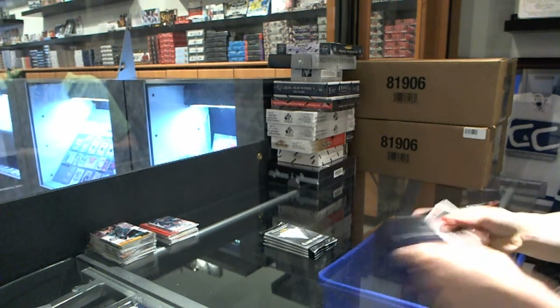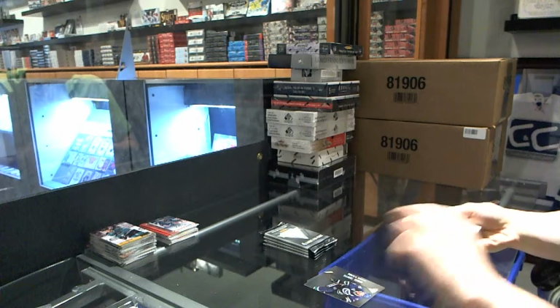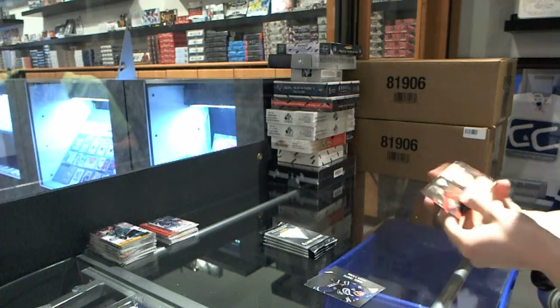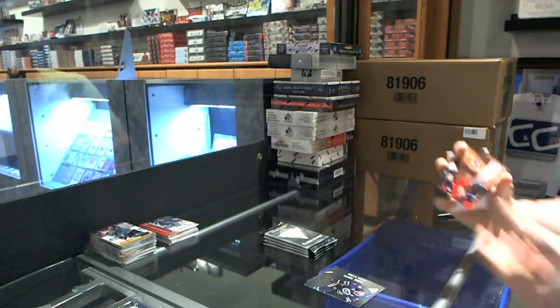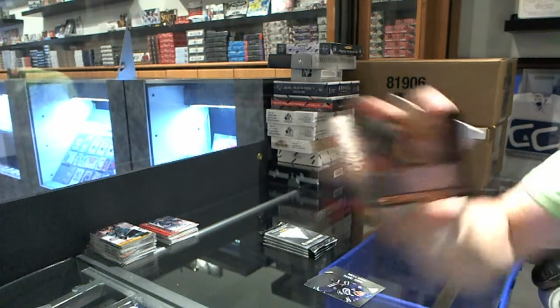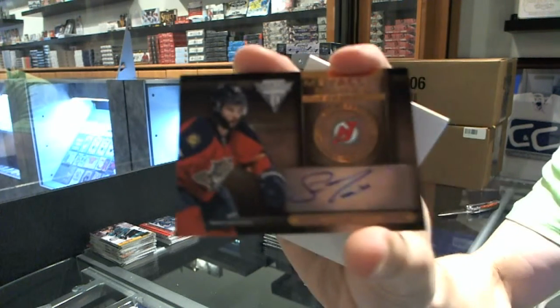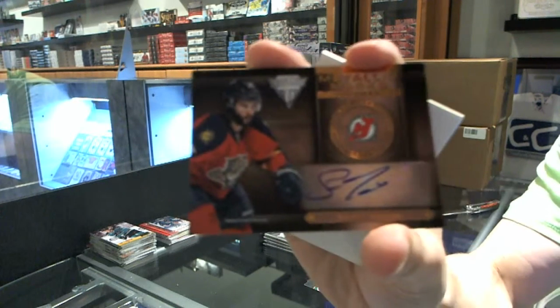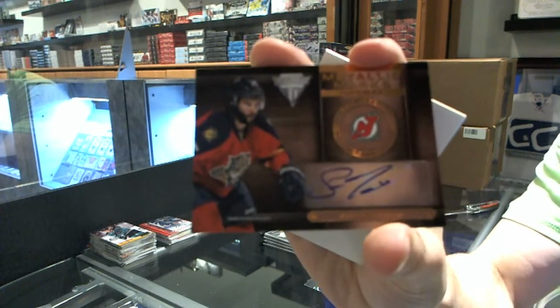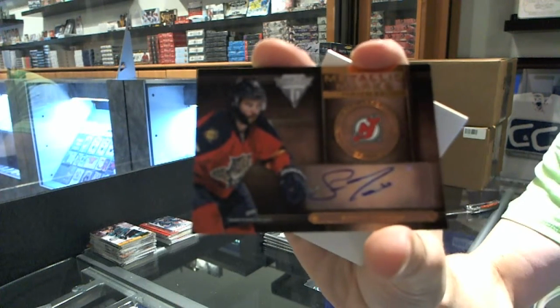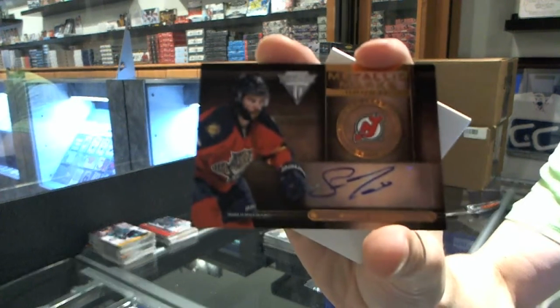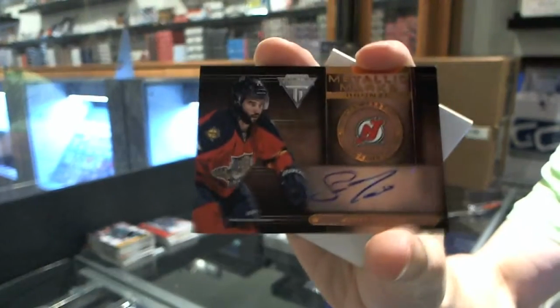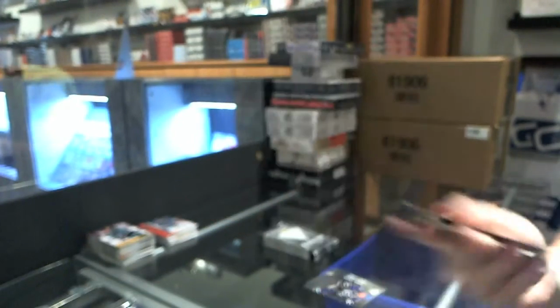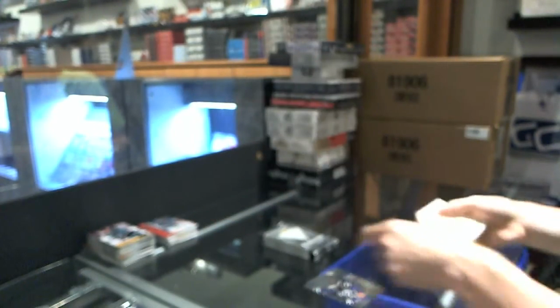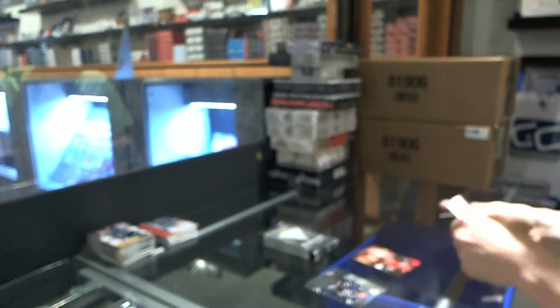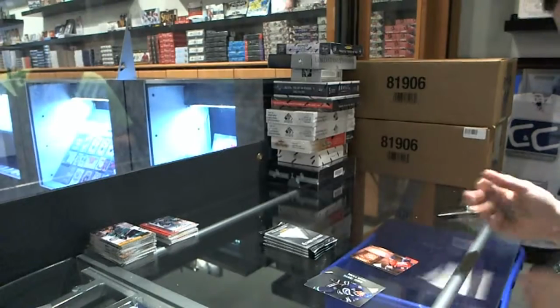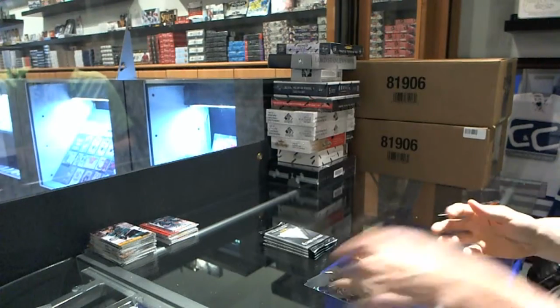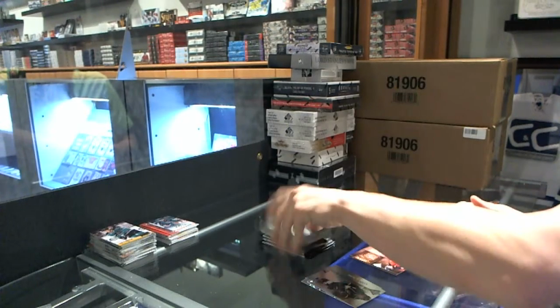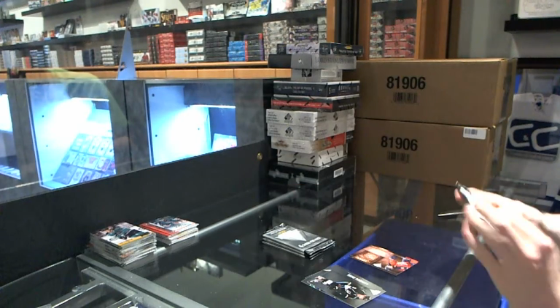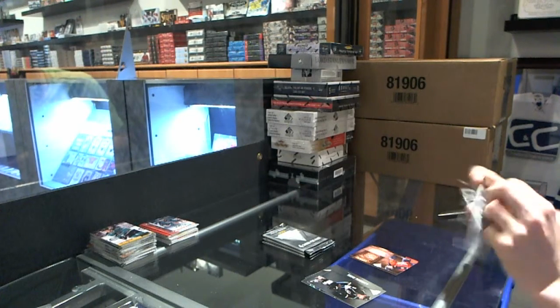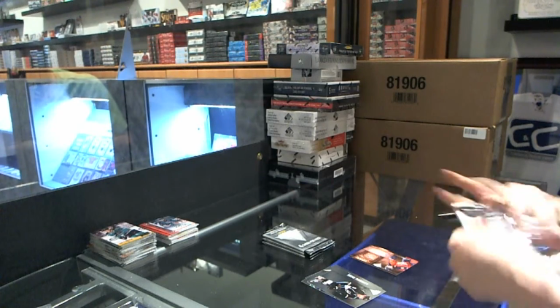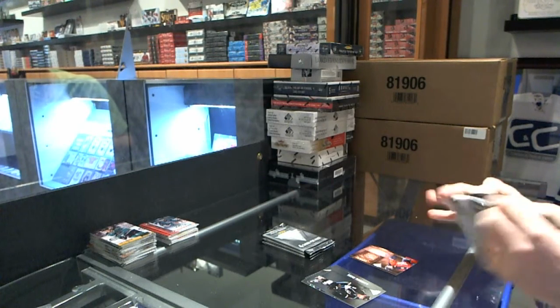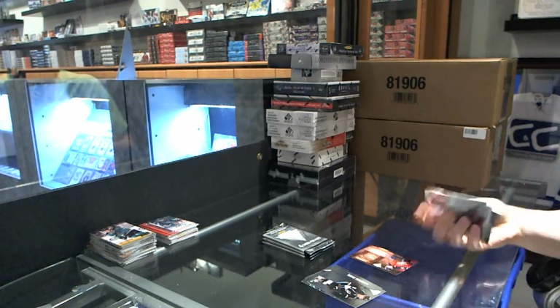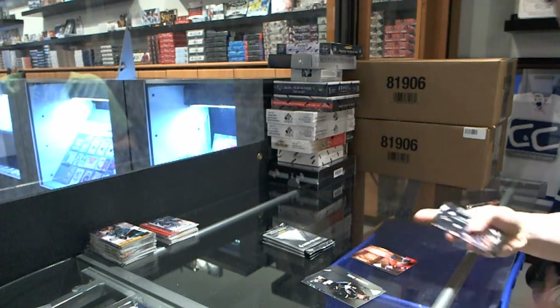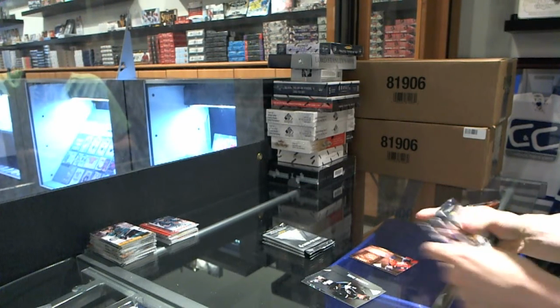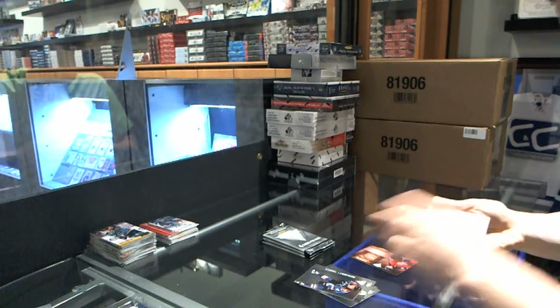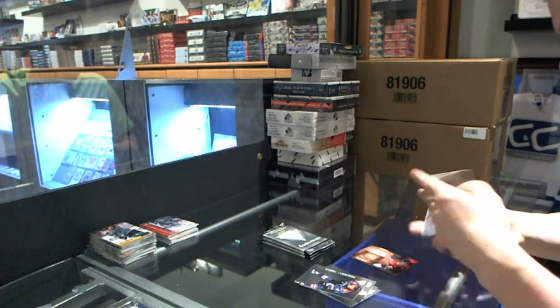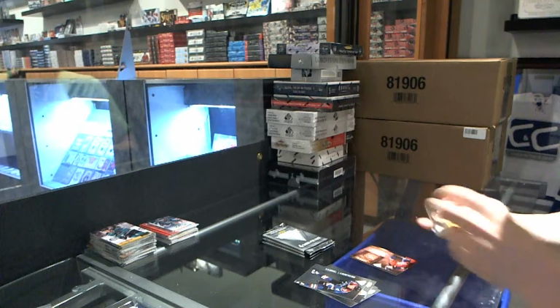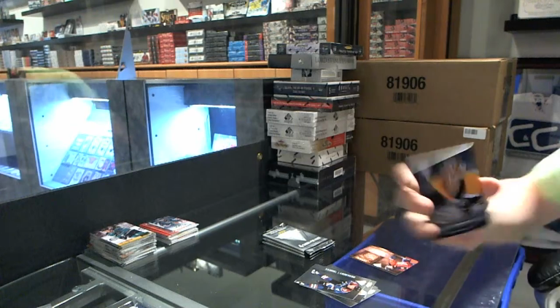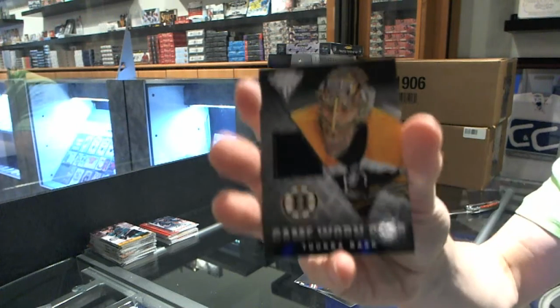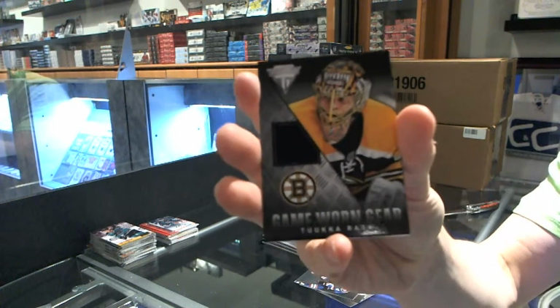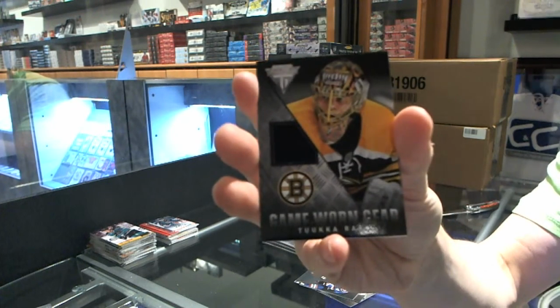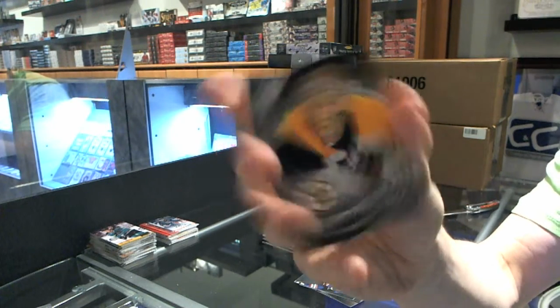Alright, we've got a Metallic Marks Bronze Auto for the New Jersey Devils, Scott Timmons. Game Gear Jersey for the Boston Bruins, Tuukka Rask.